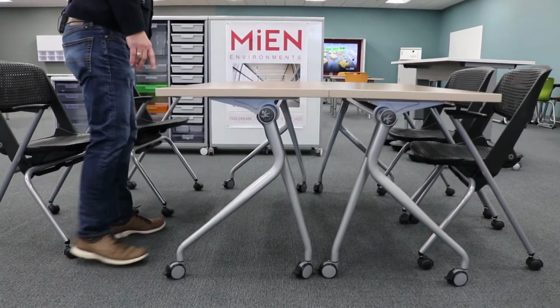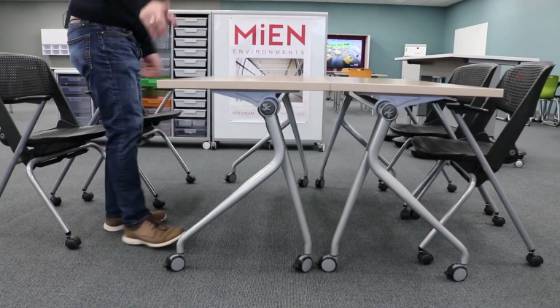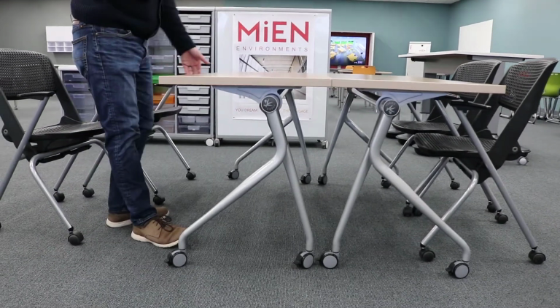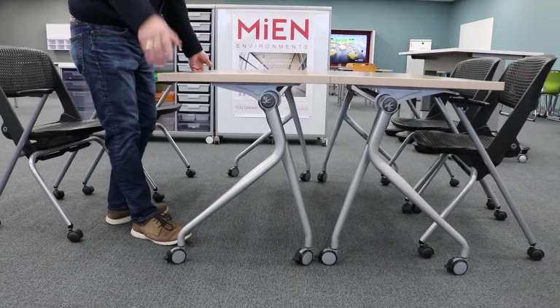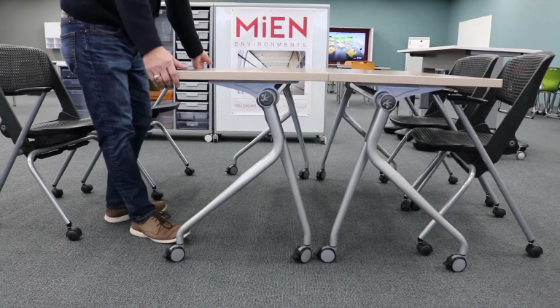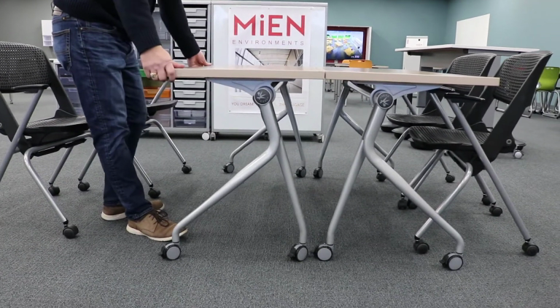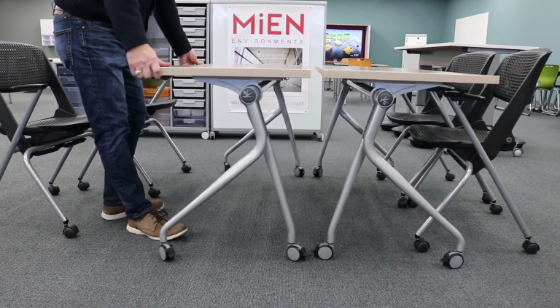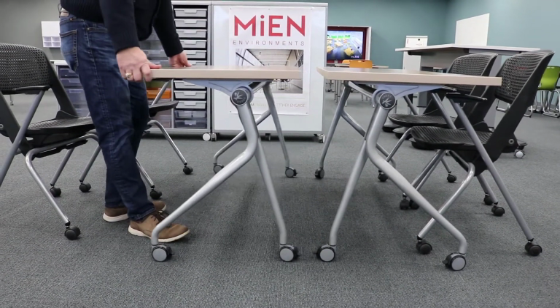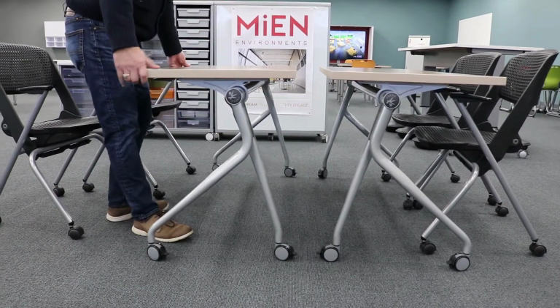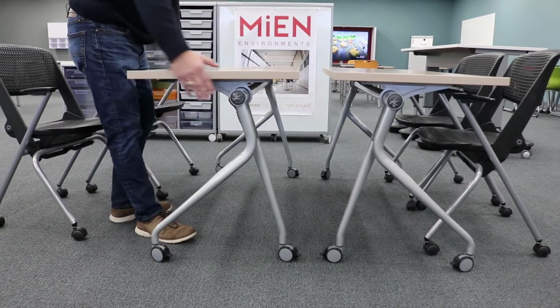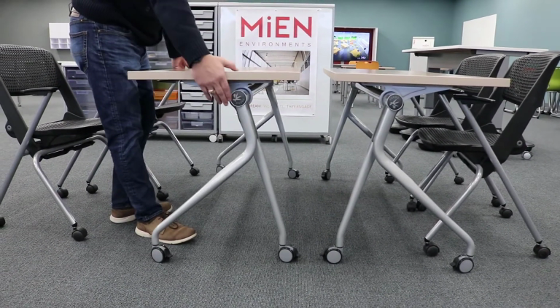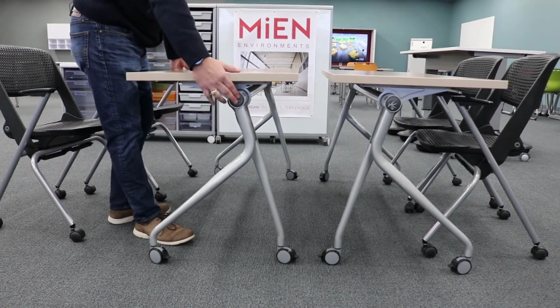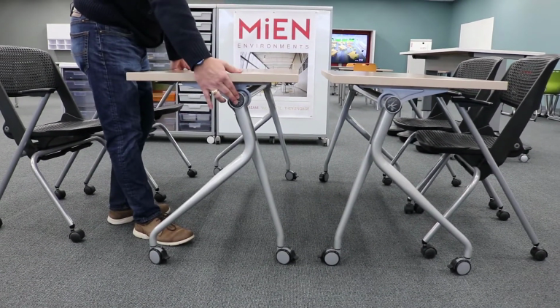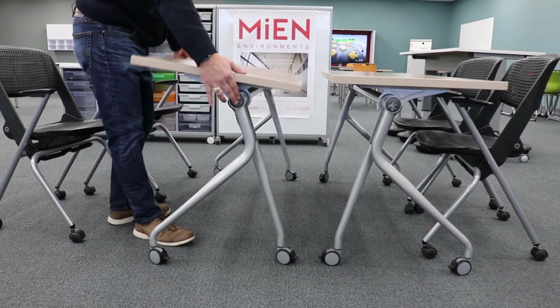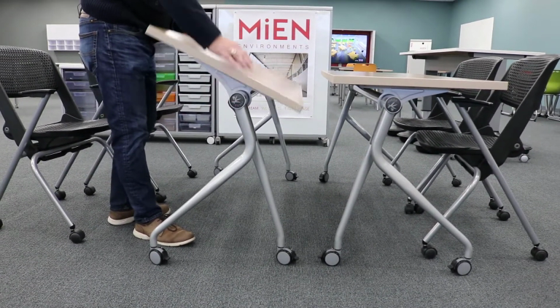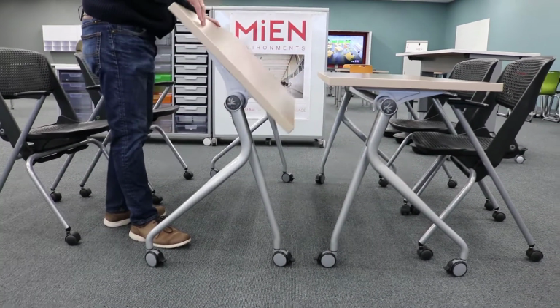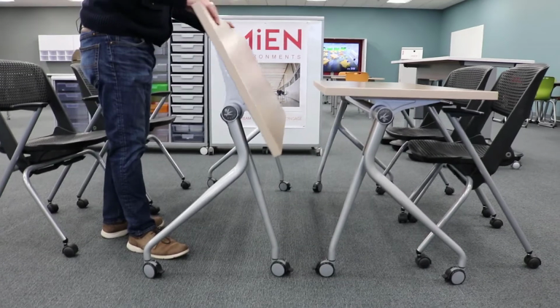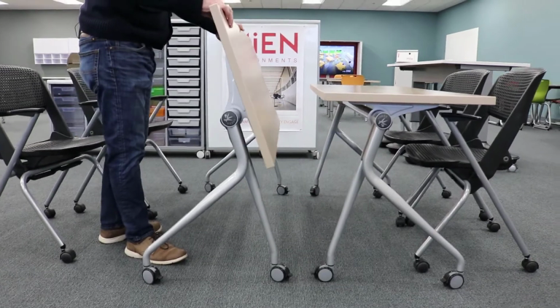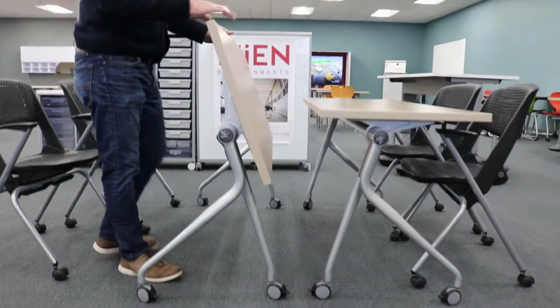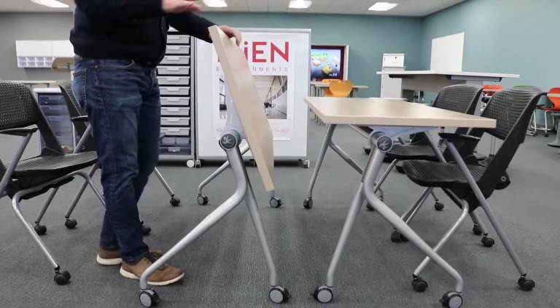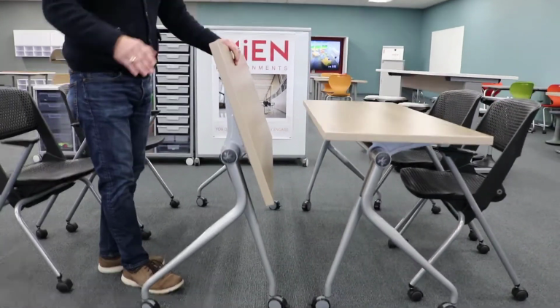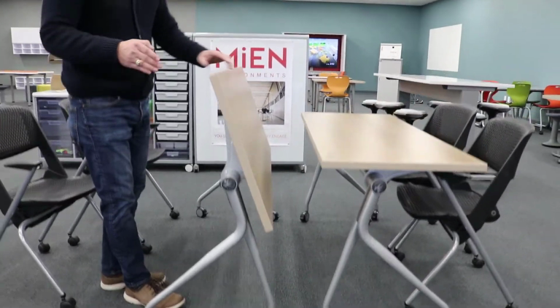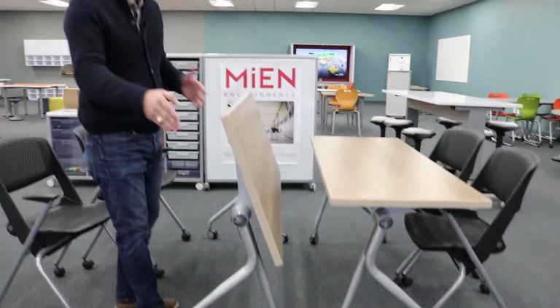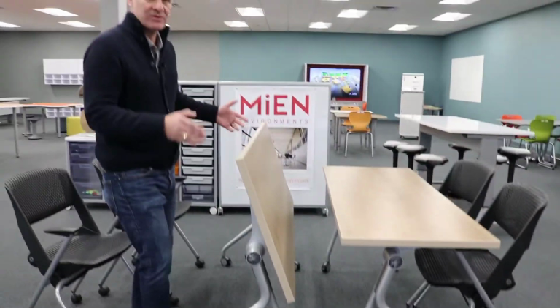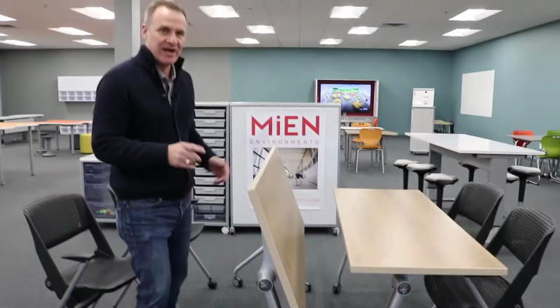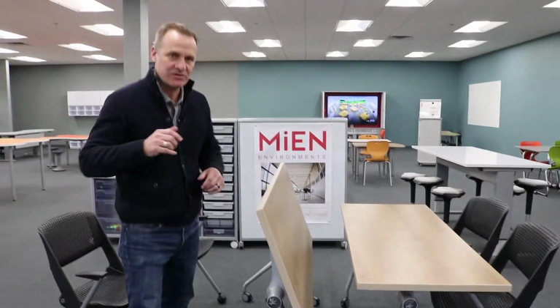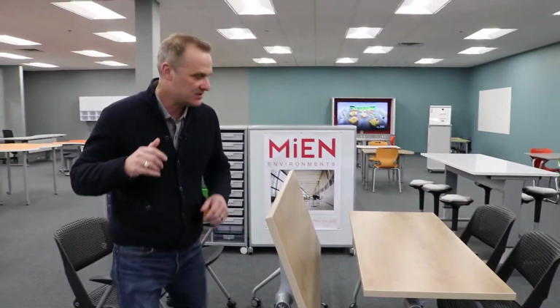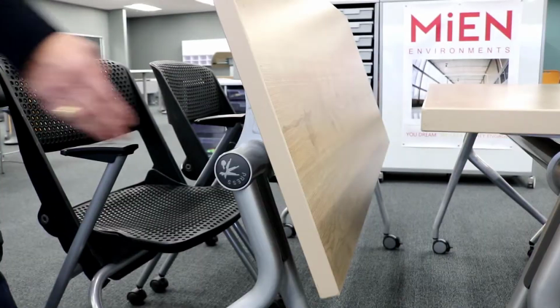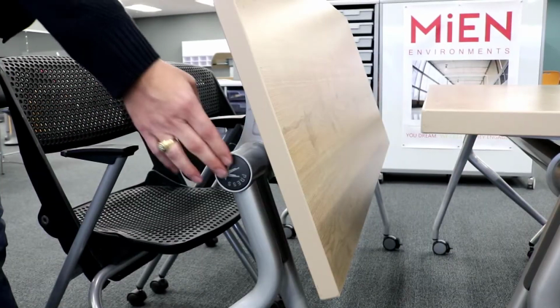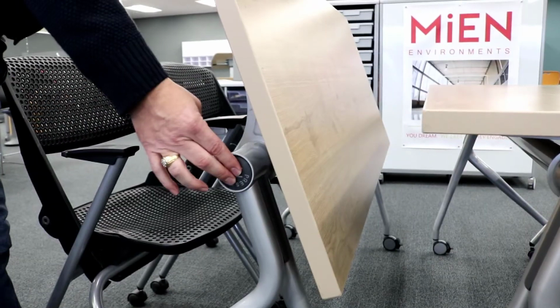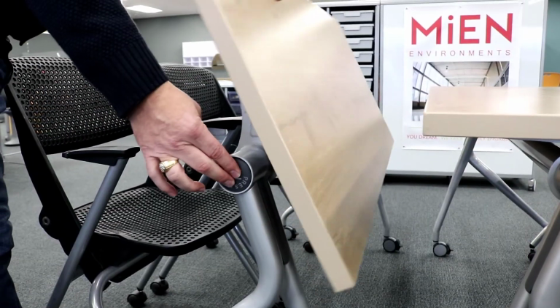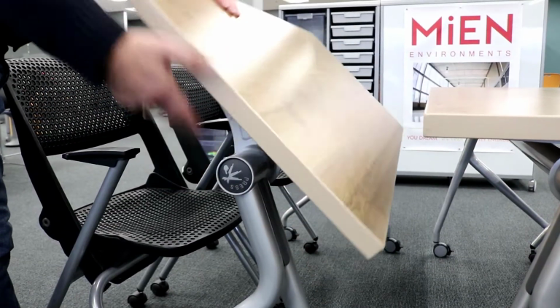What we've kept is that patented push-button technology, which allows you to activate the table from either side with just the simple push of a button.